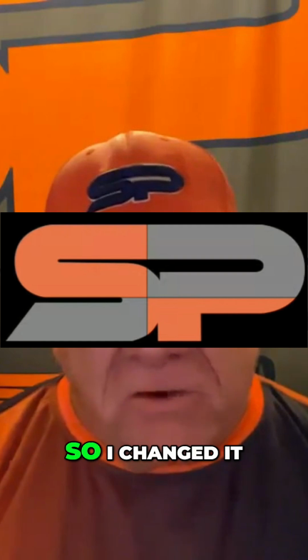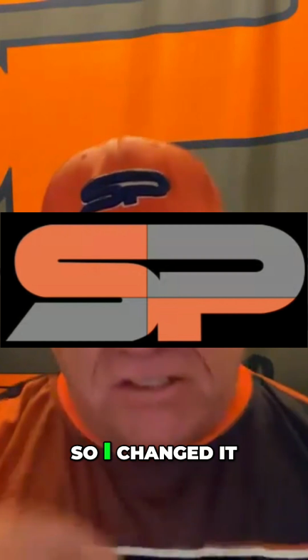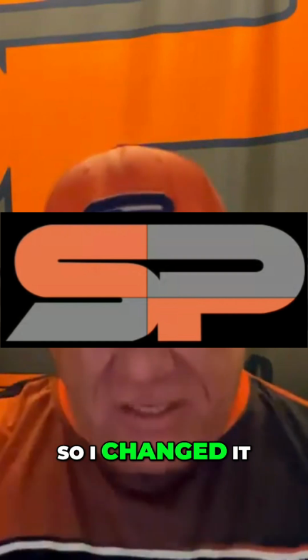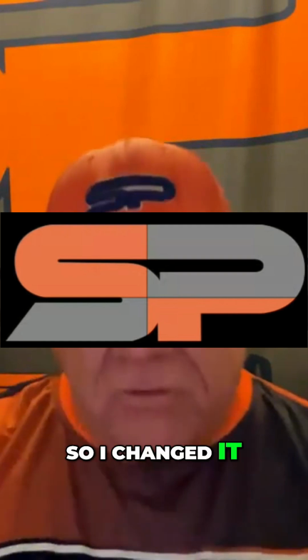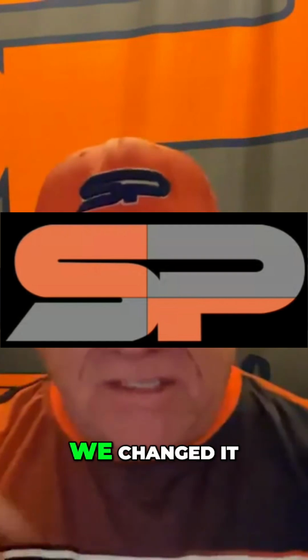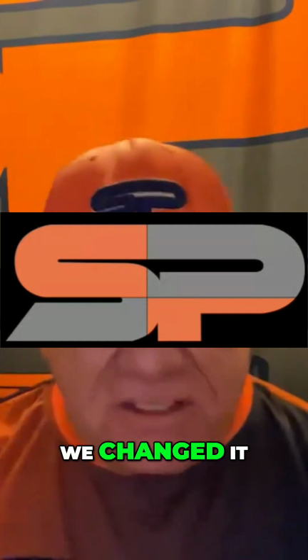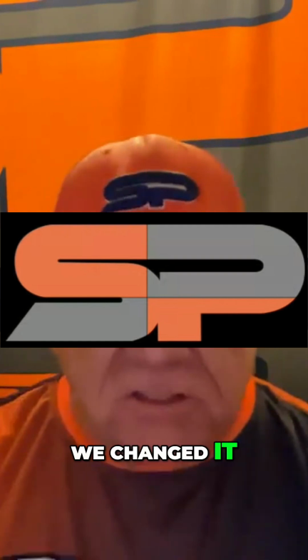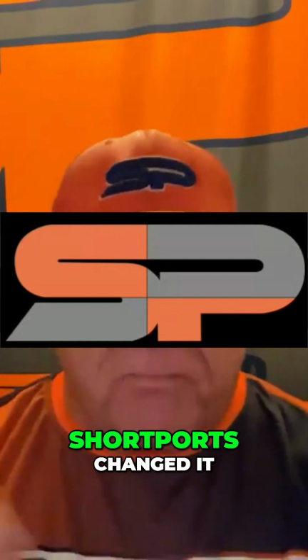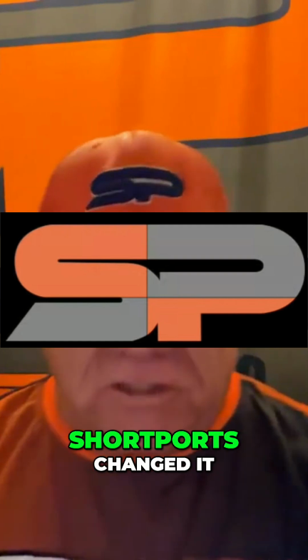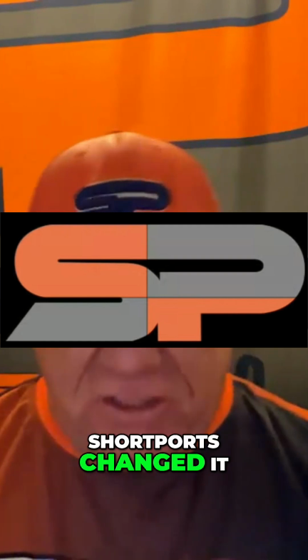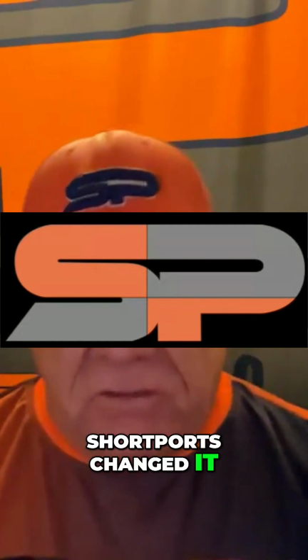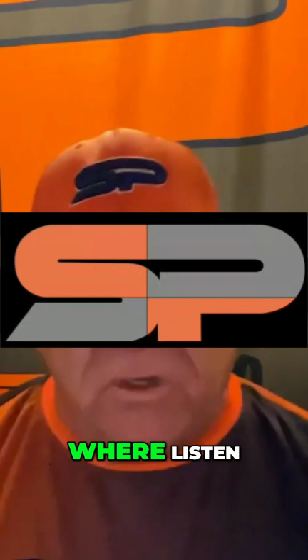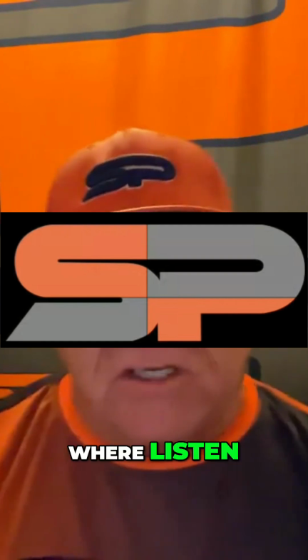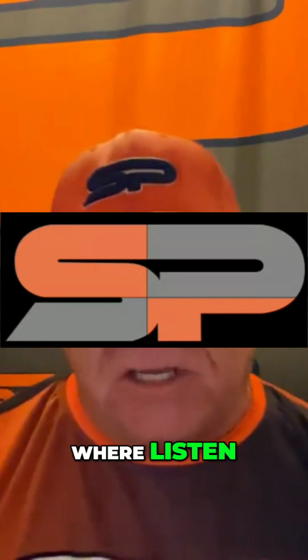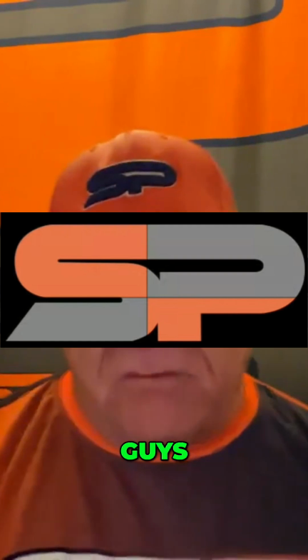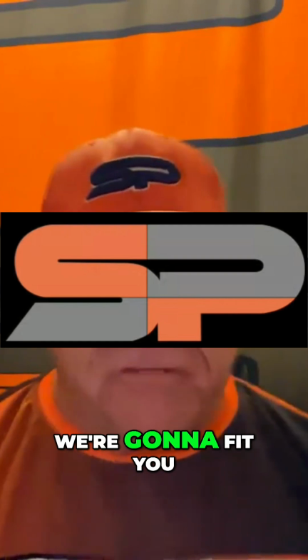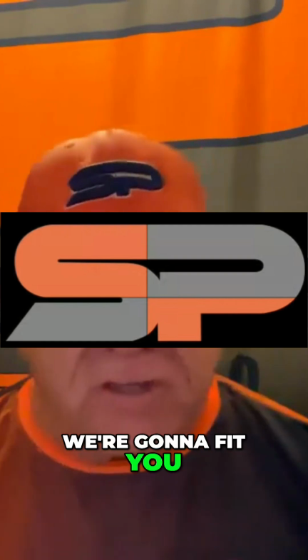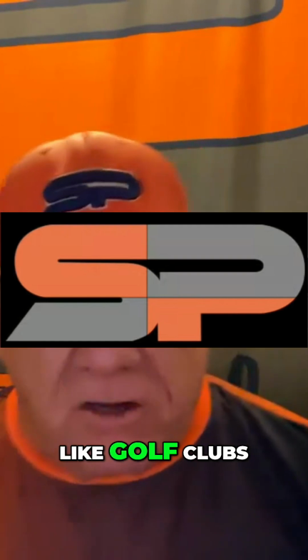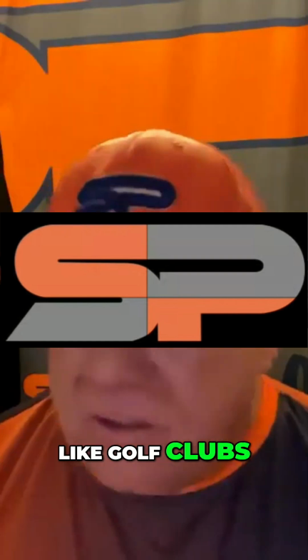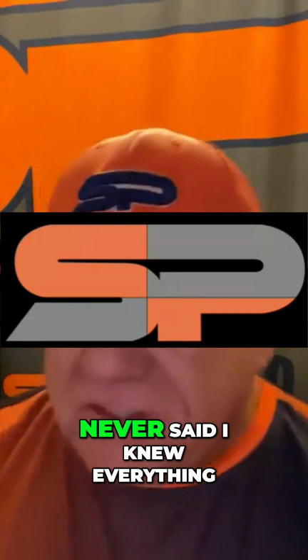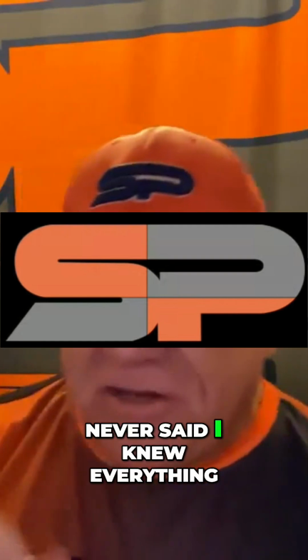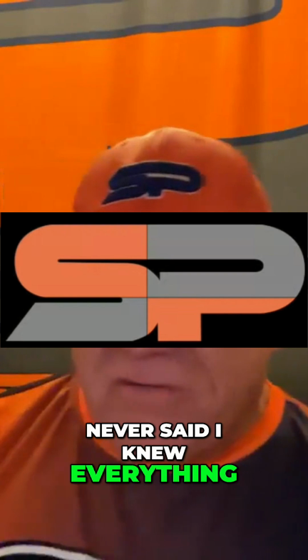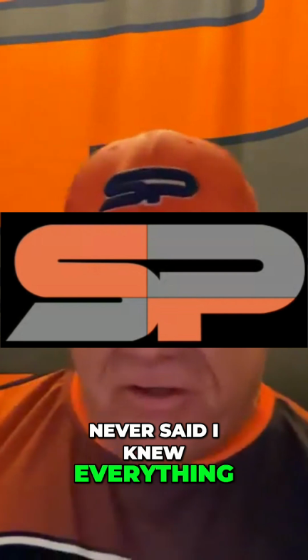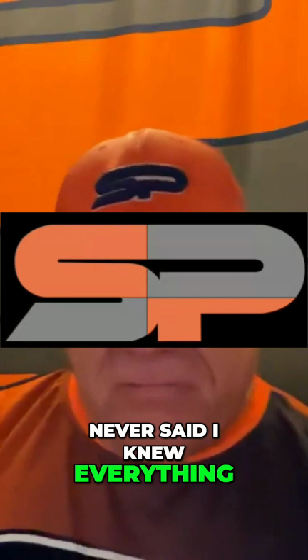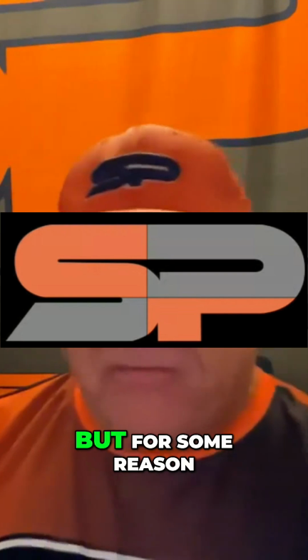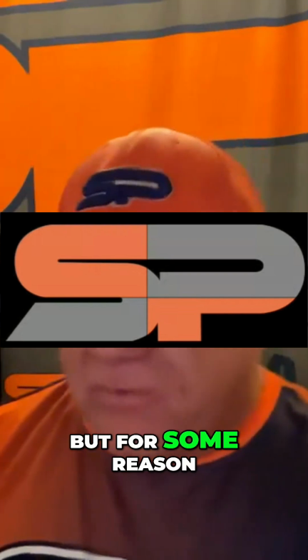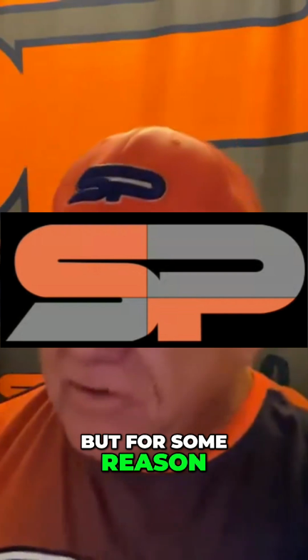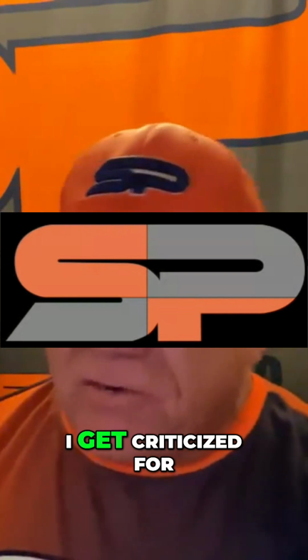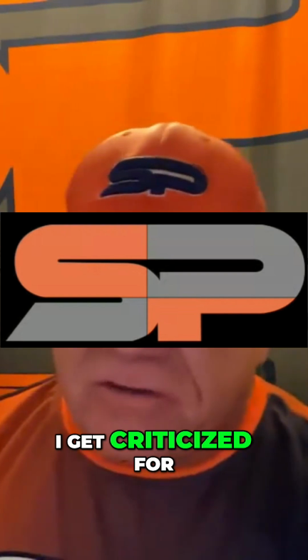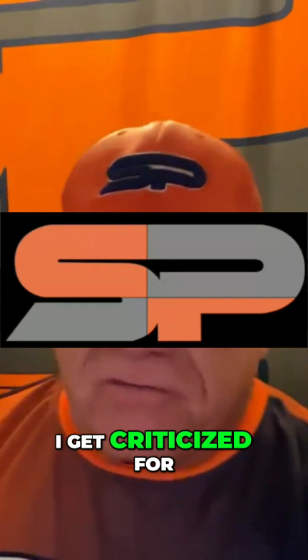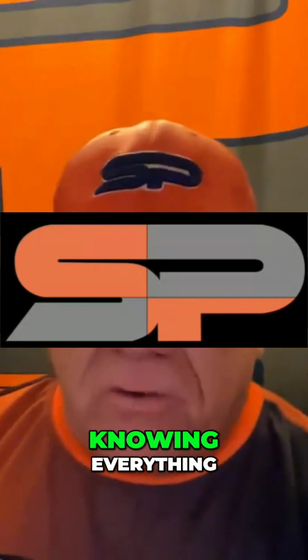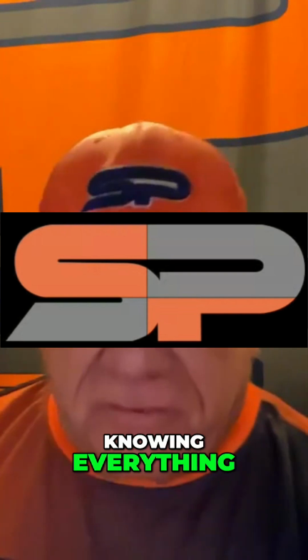We changed it. Short ports changed it. Listen, guys, we're going to fit you like a golf club. I never said I knew everything, but for some reason I get criticized for knowing everything.